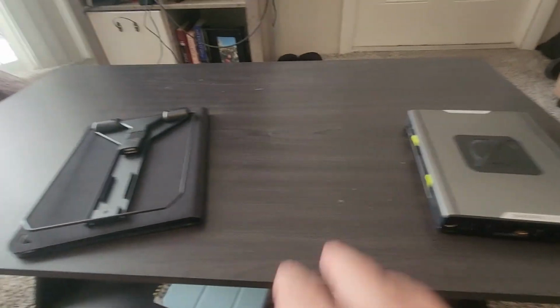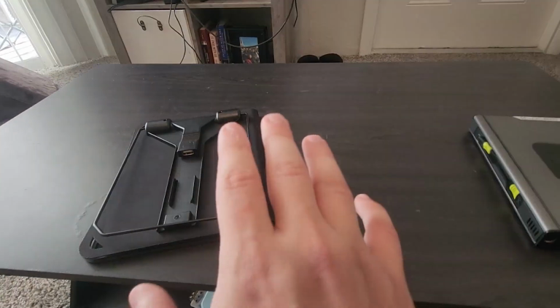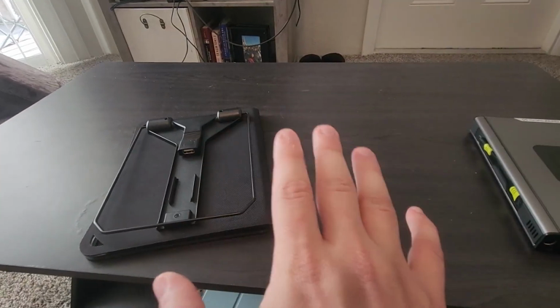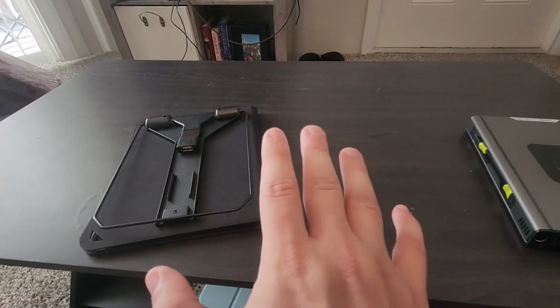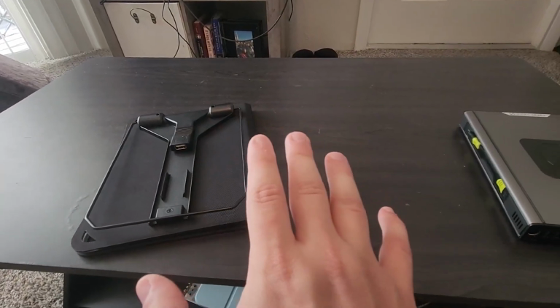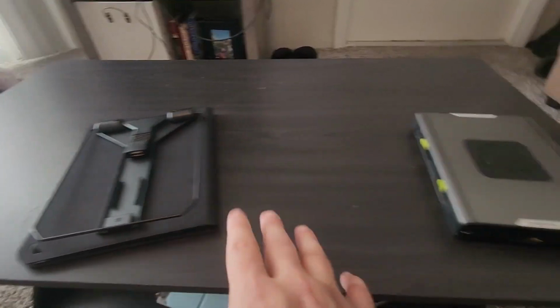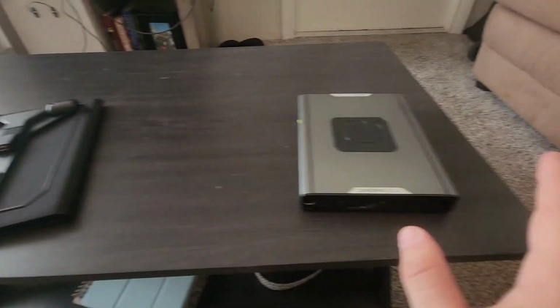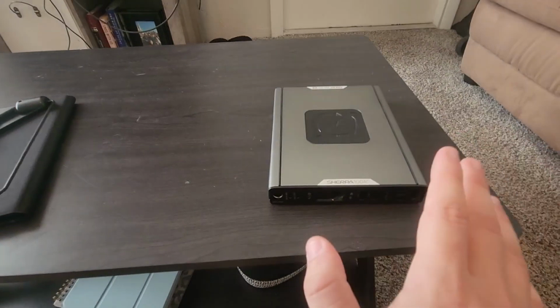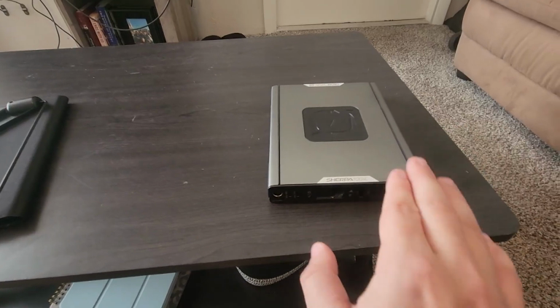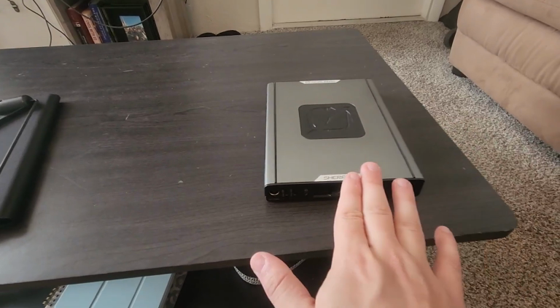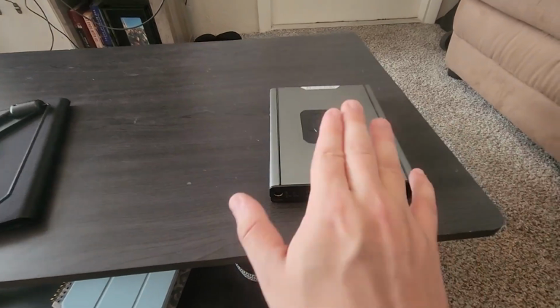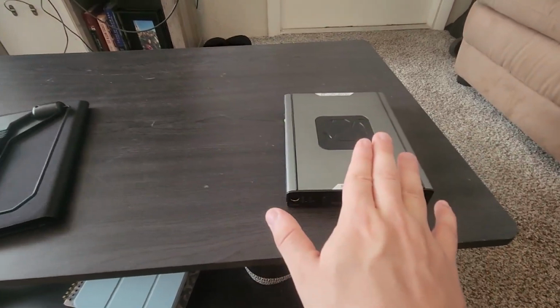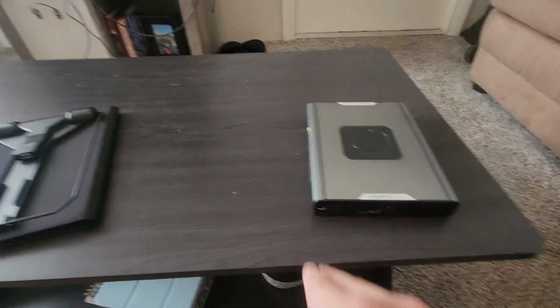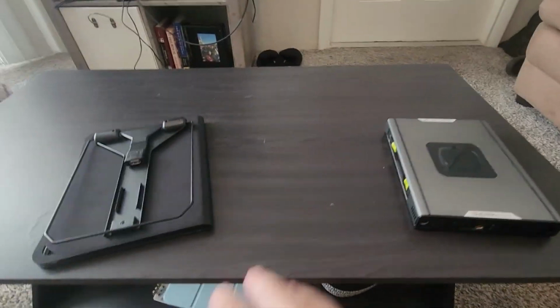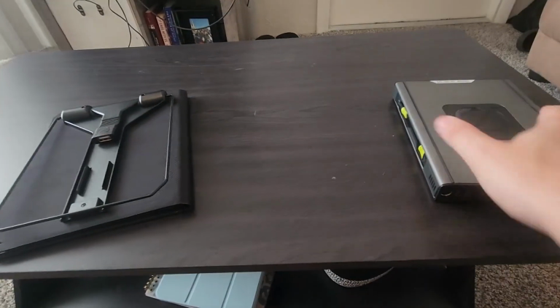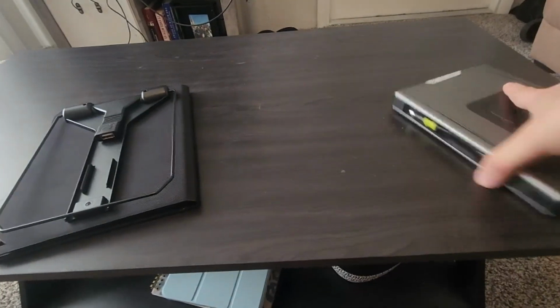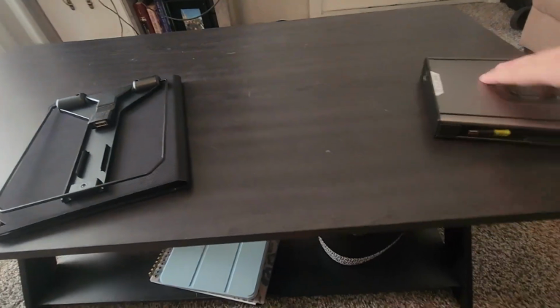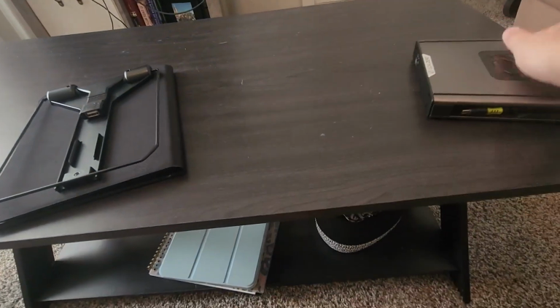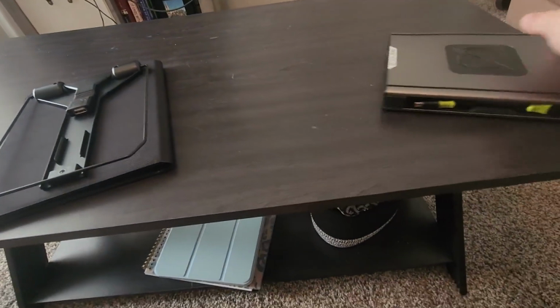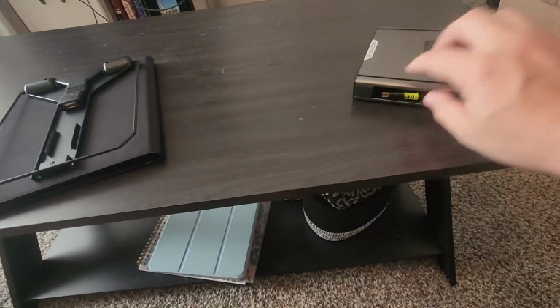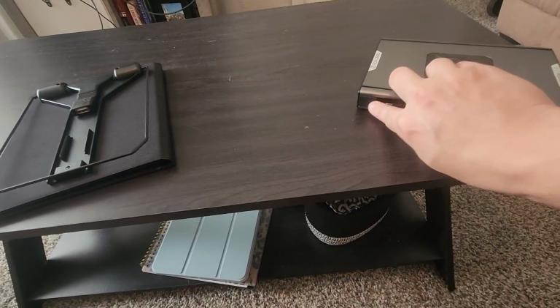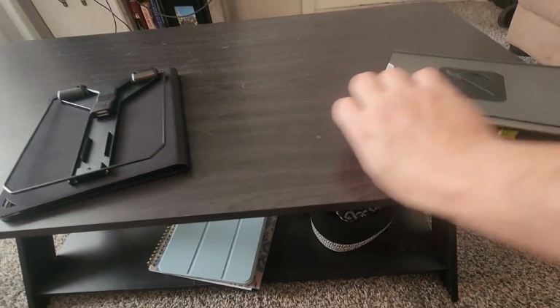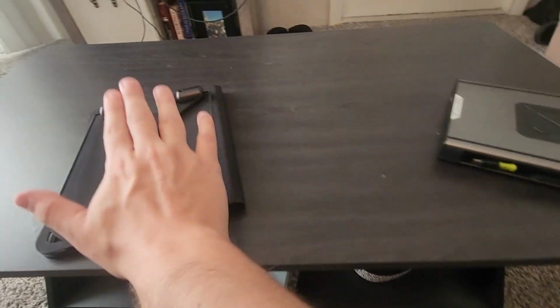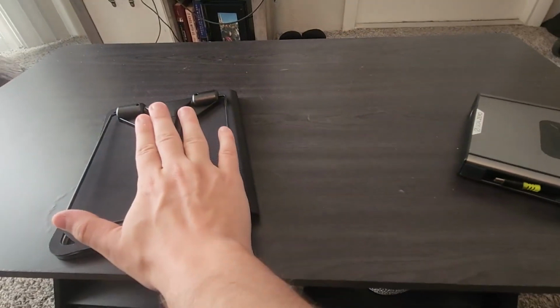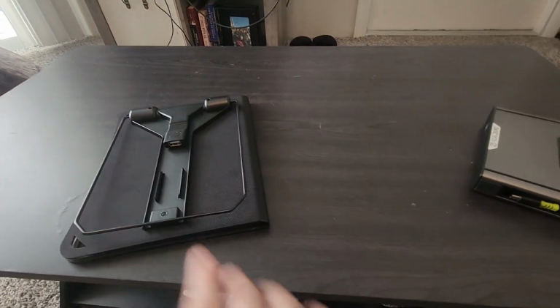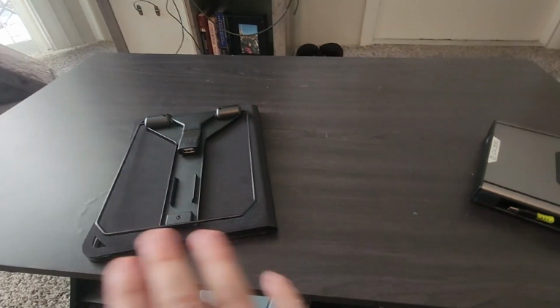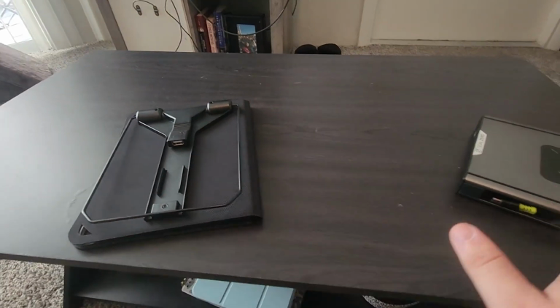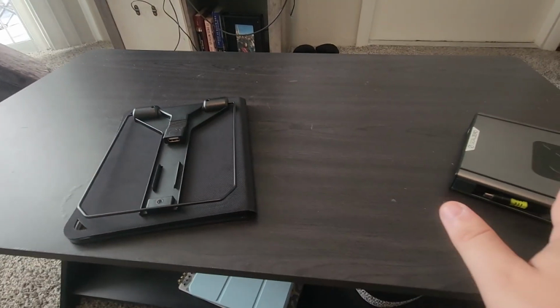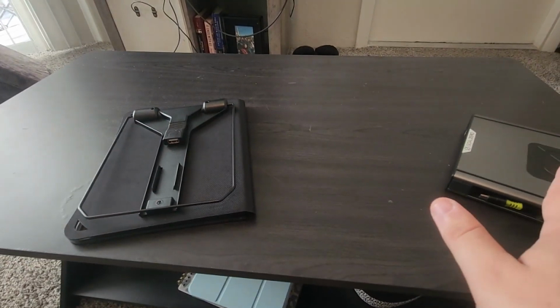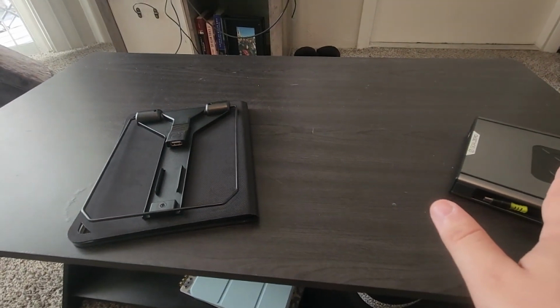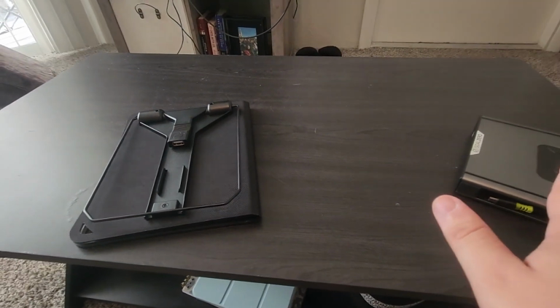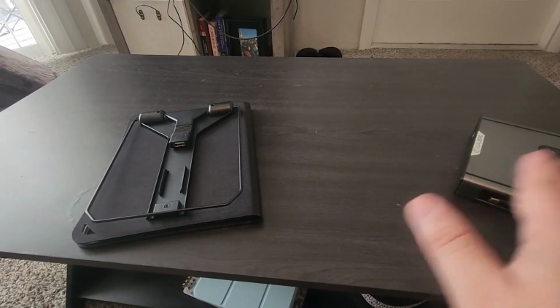One of my favorite pairings for this thing is the Goal Zero Sherpa power bank. All you gotta do is plug it directly into the solar panel and this thing can charge the power bank up in just a couple of hours.